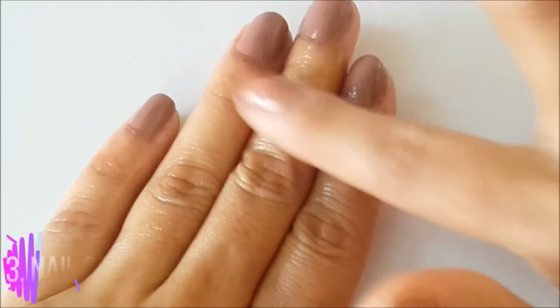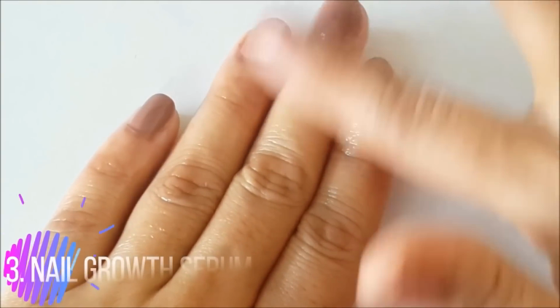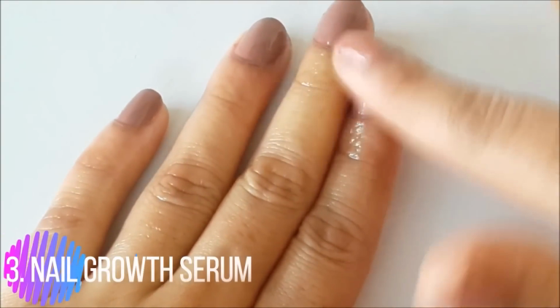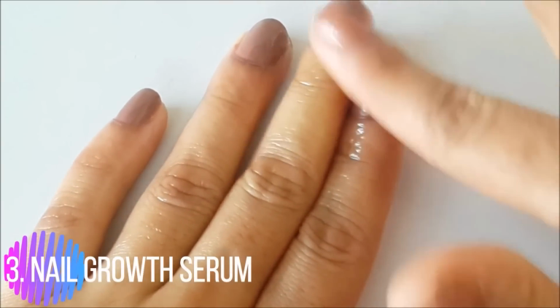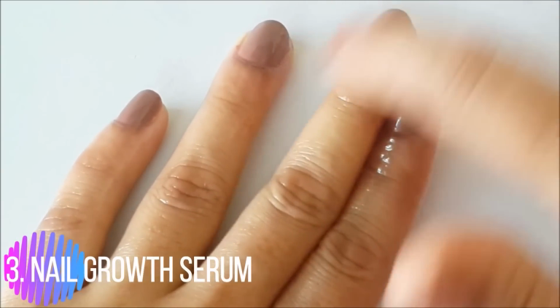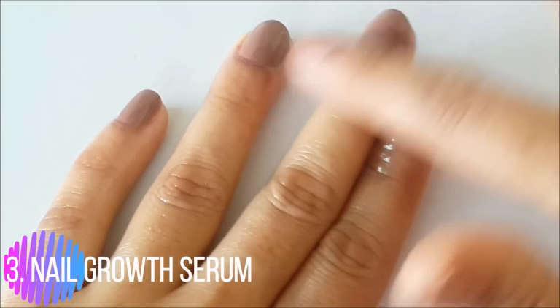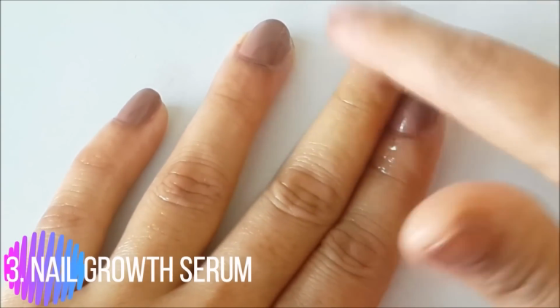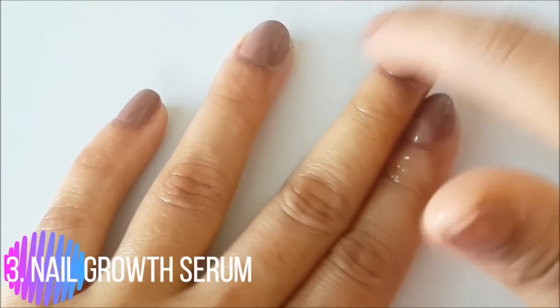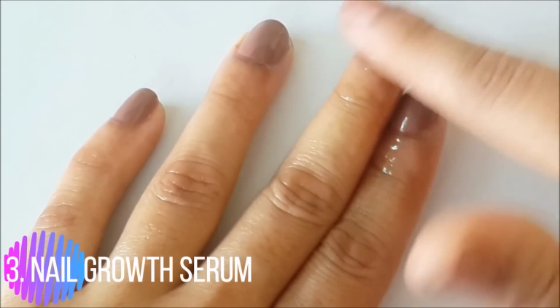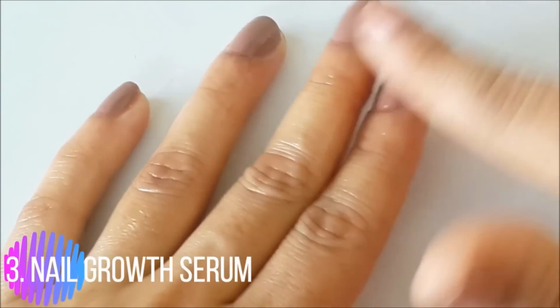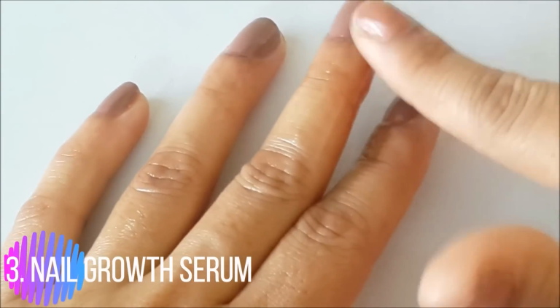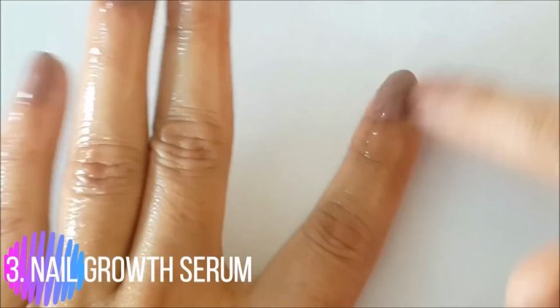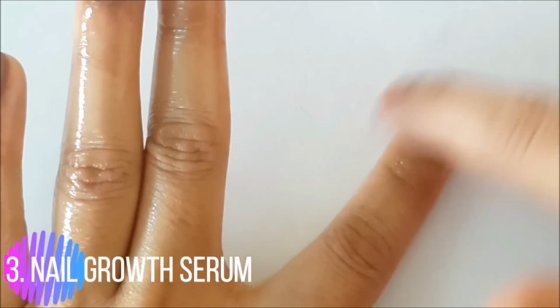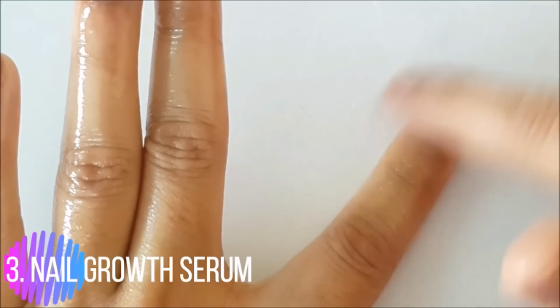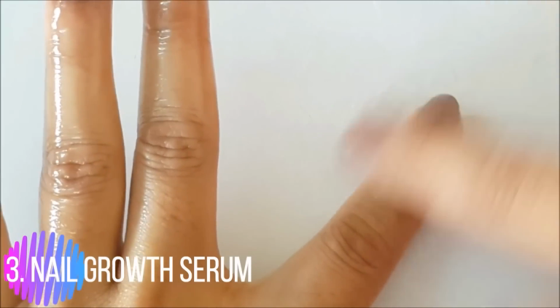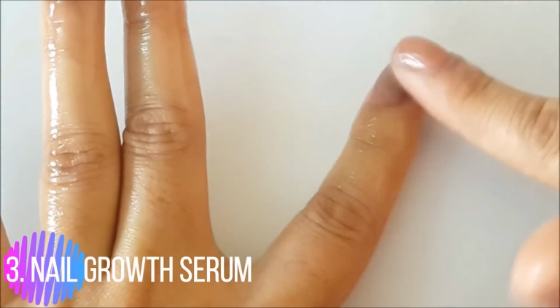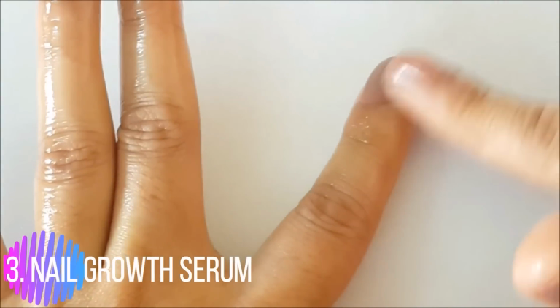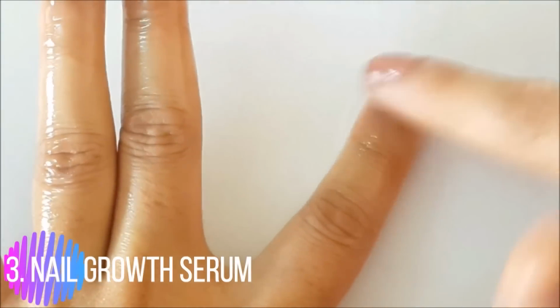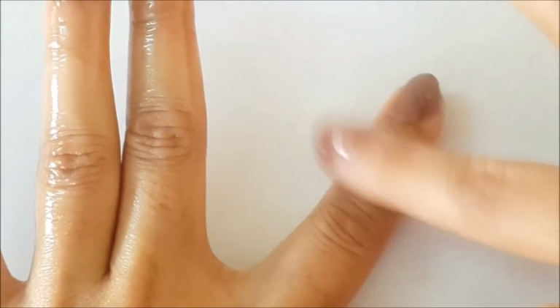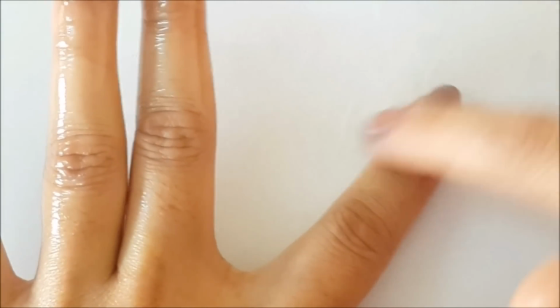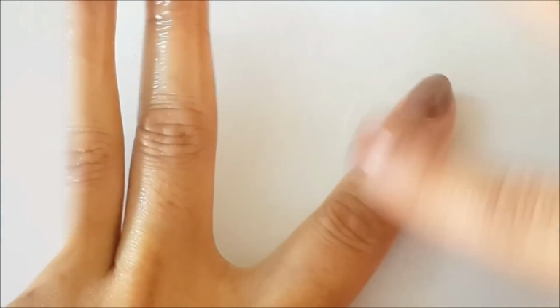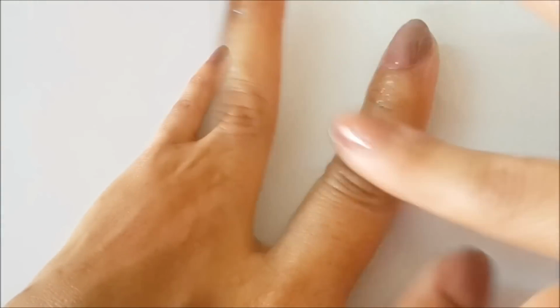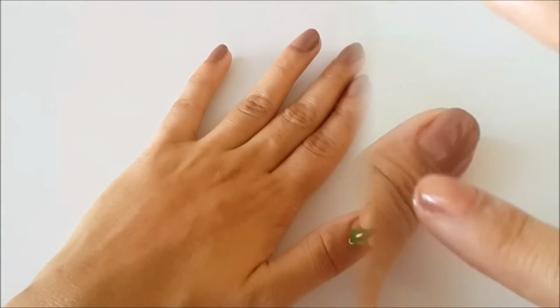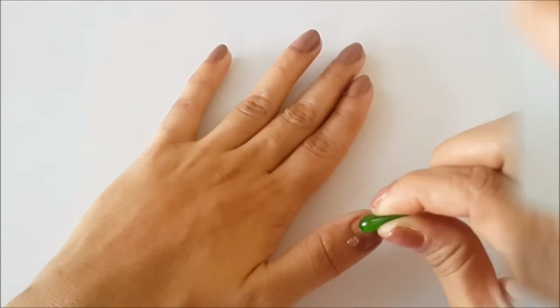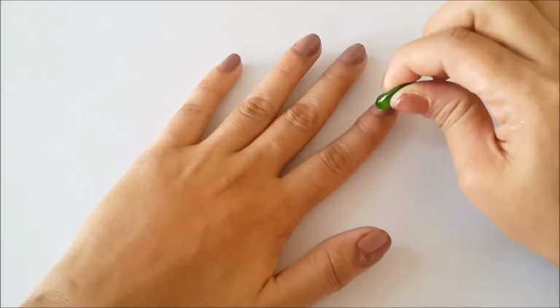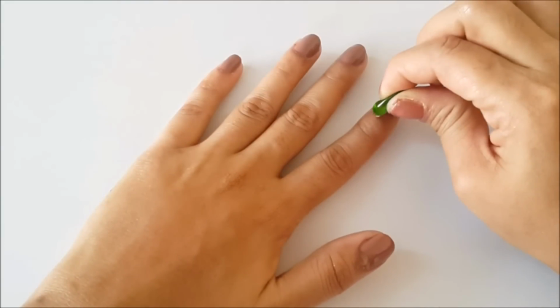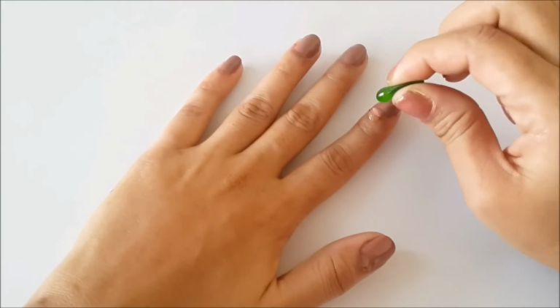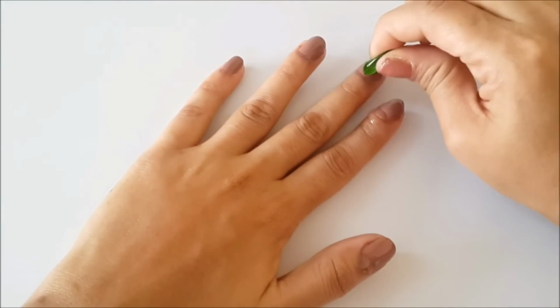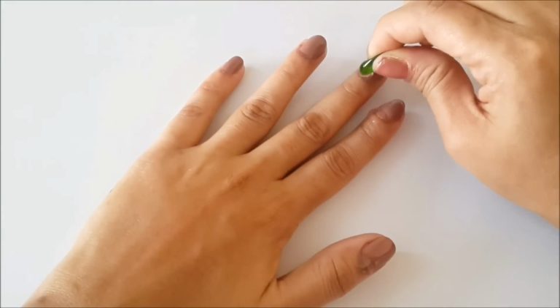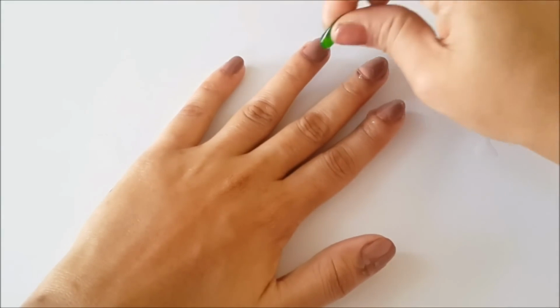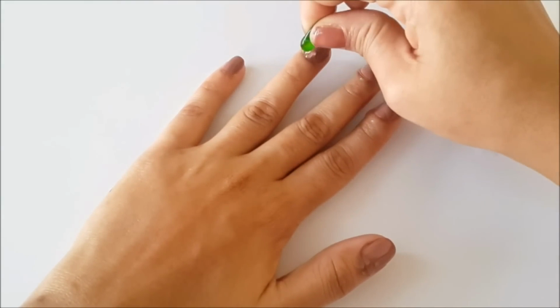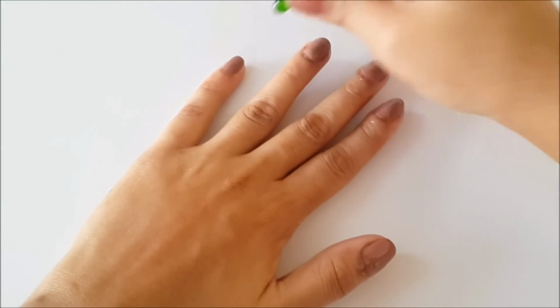The third use is as a nail growth serum. This is one of the cheapest and easiest nail growth serums. It helps to grow your nails and also strengthens them so they don't break easily. For this, you just need Vitamin E capsules. Before sleeping at night, apply the oil from the capsule directly onto your nails.